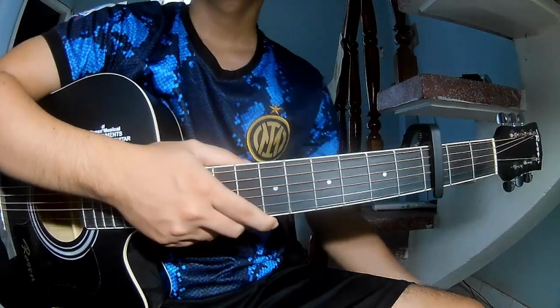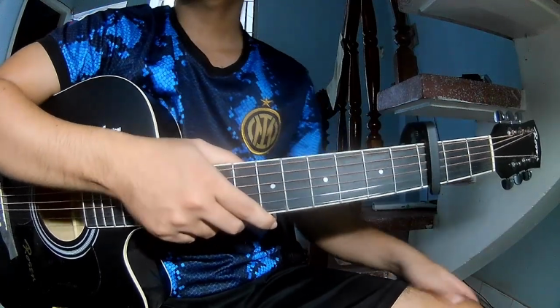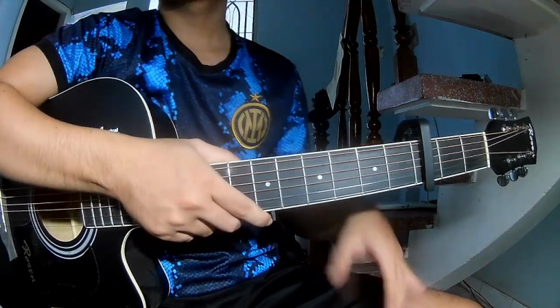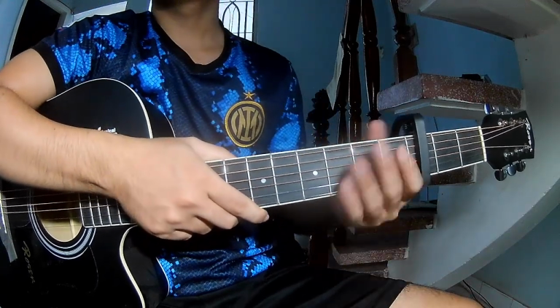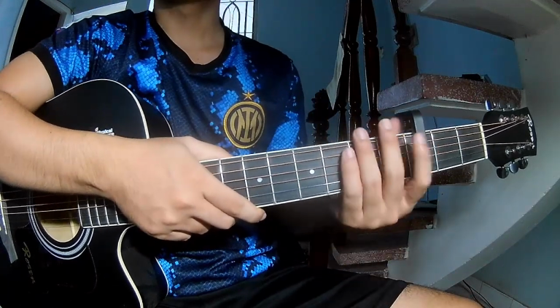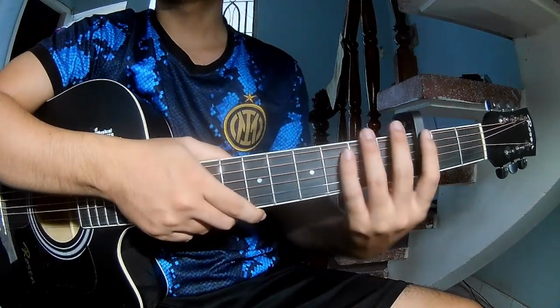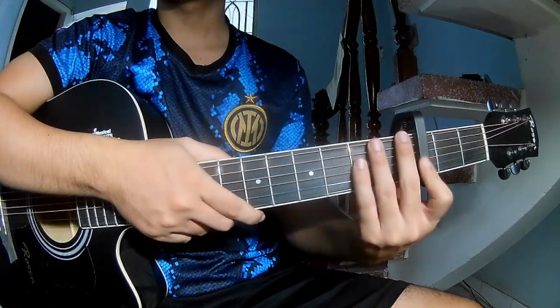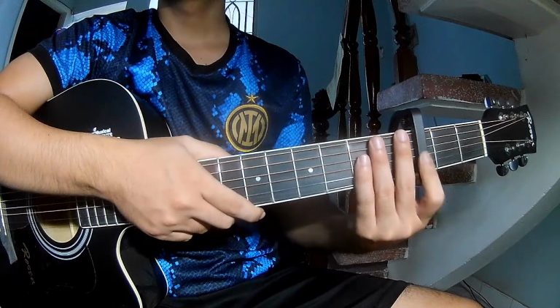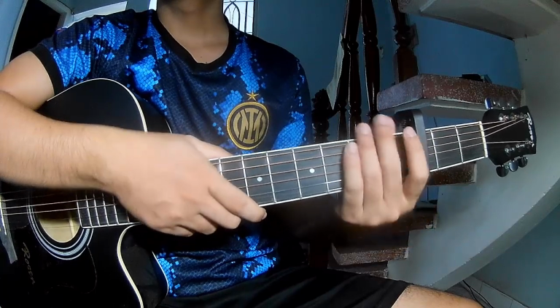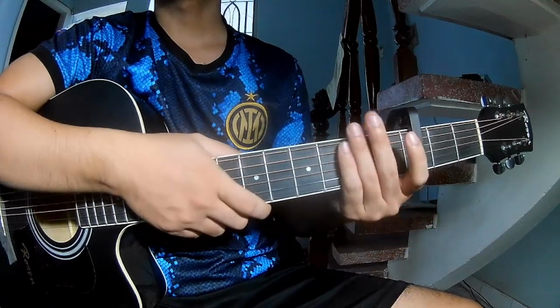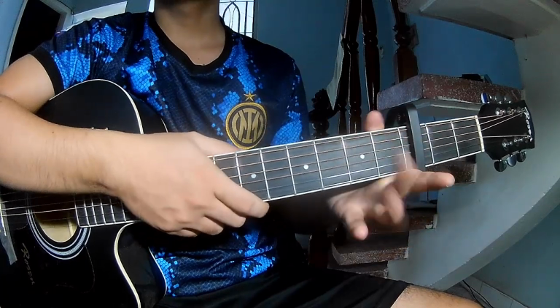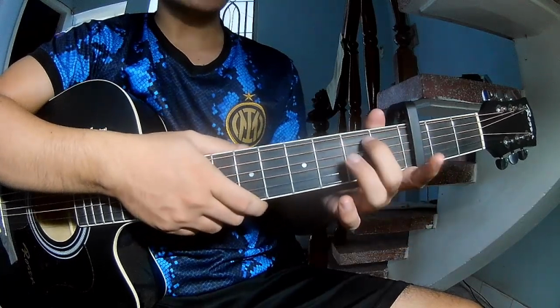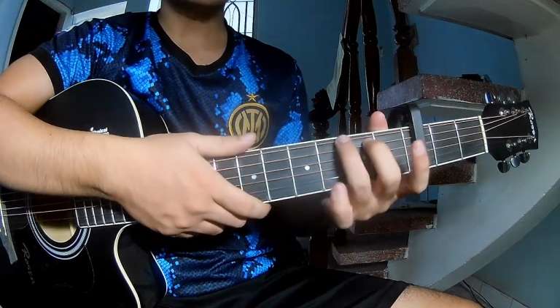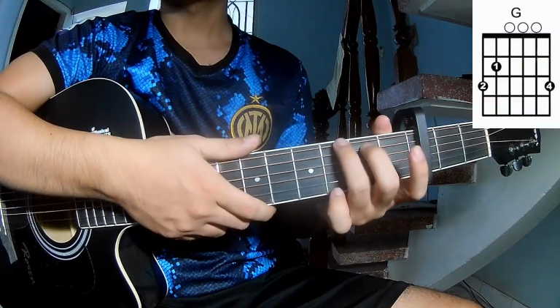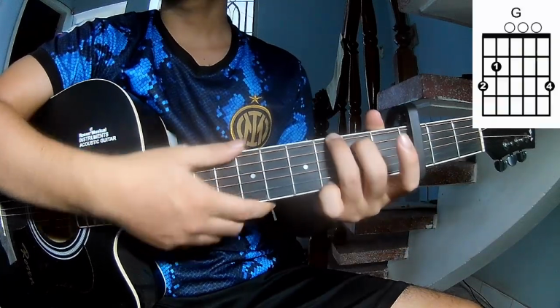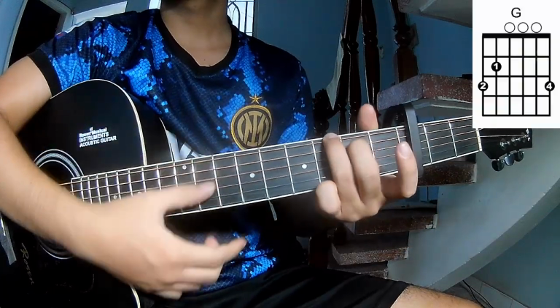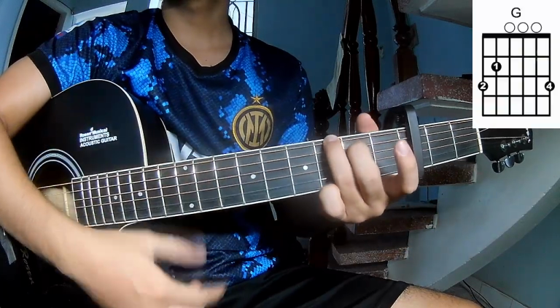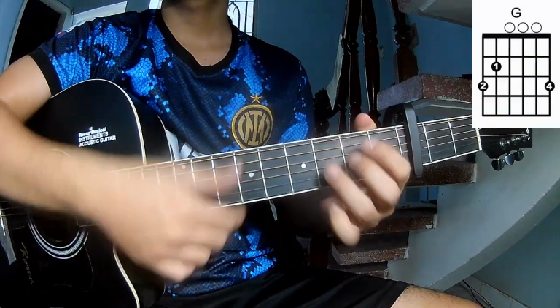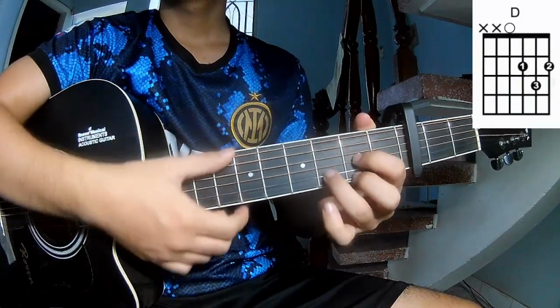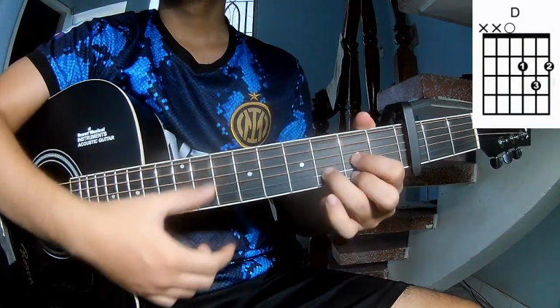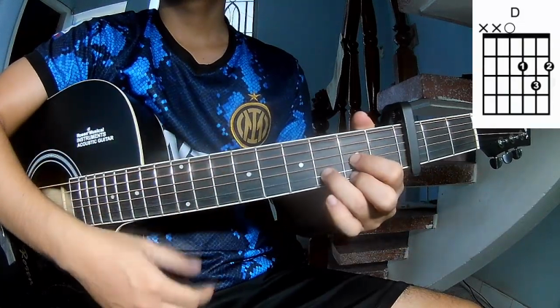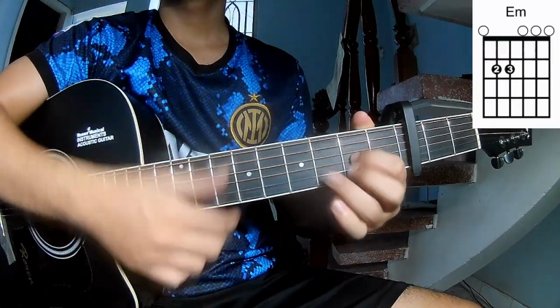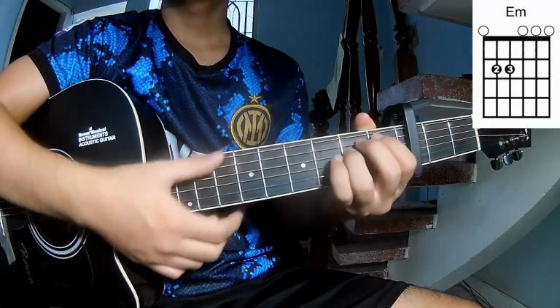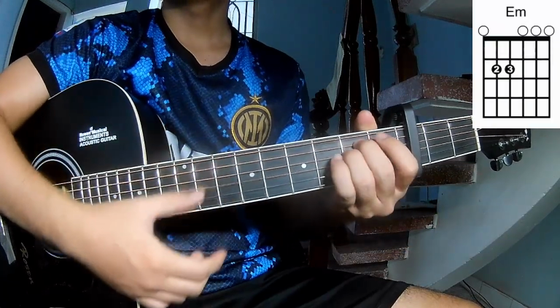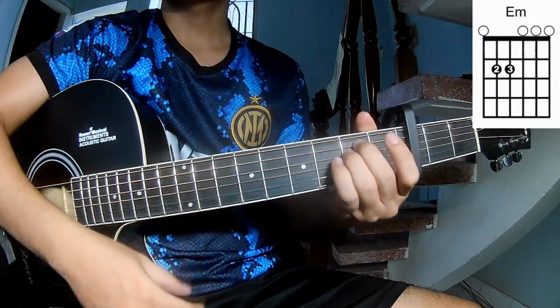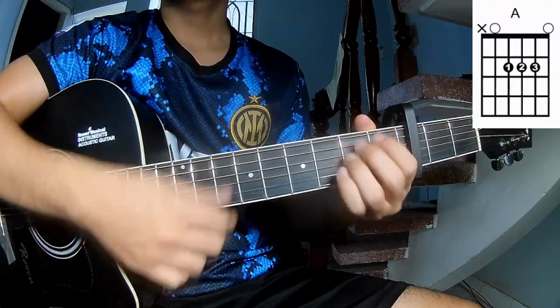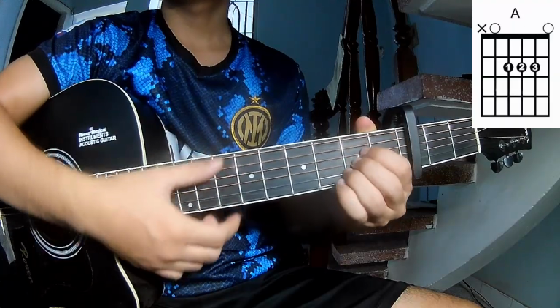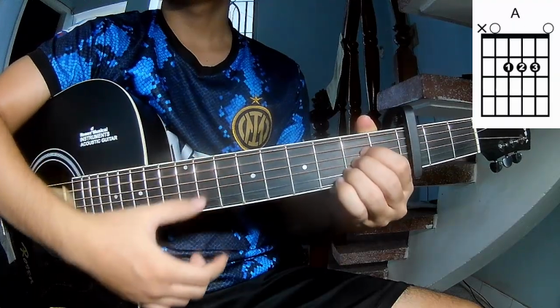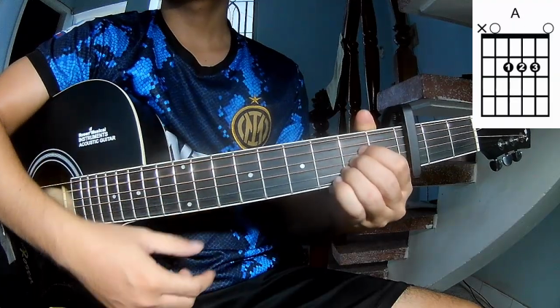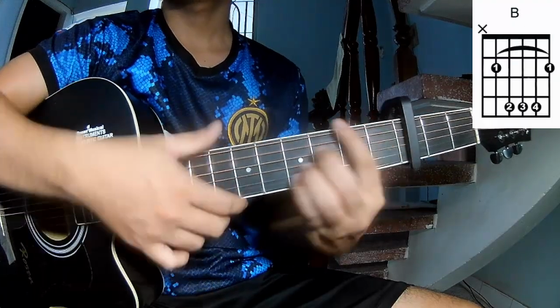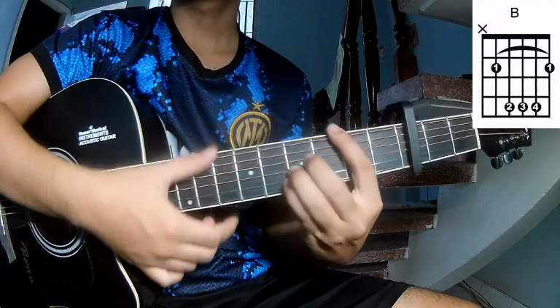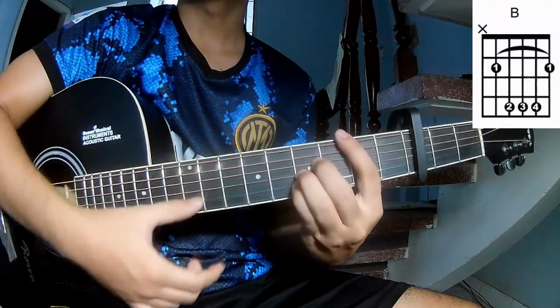First, place the capo on the third fret. The chords in the song are G, D, Em, A, and B.